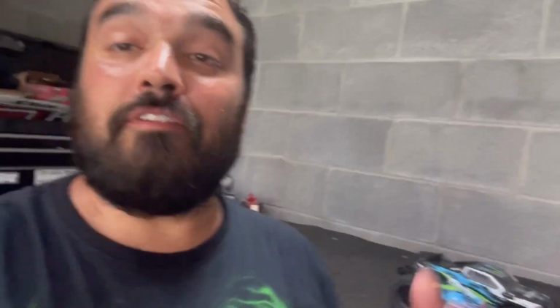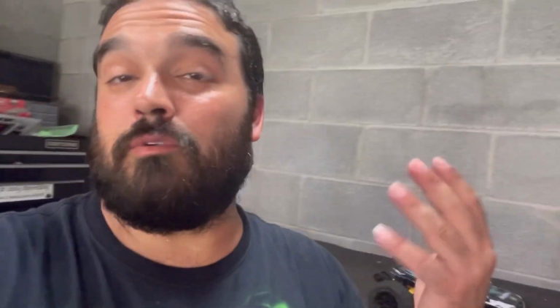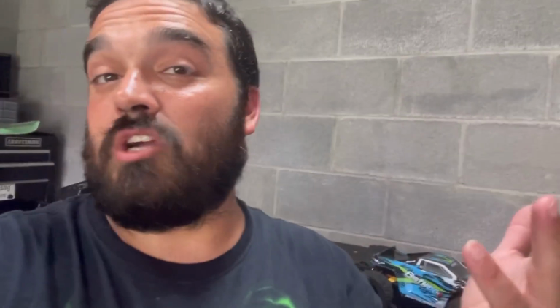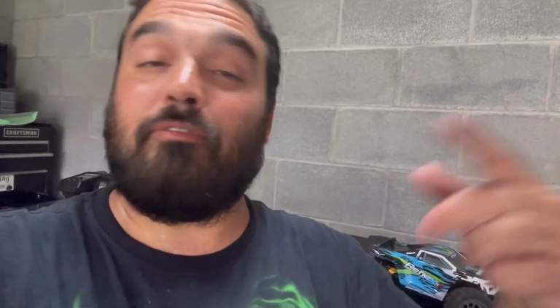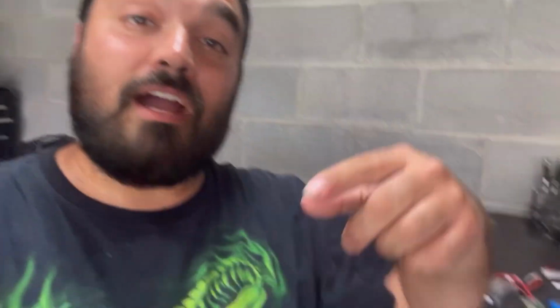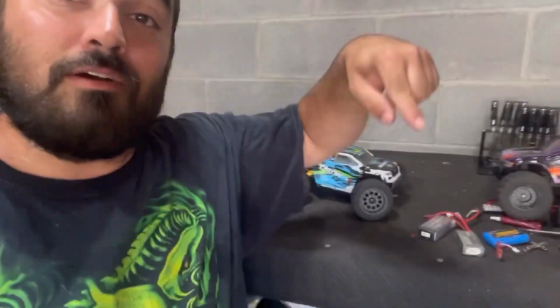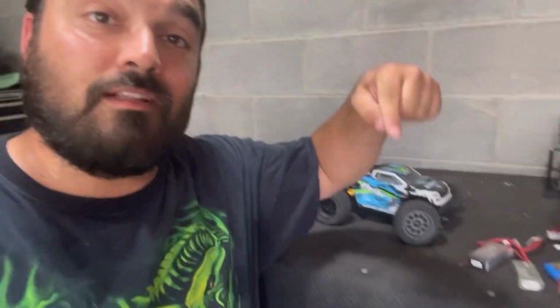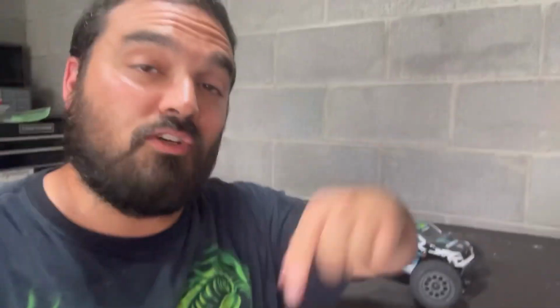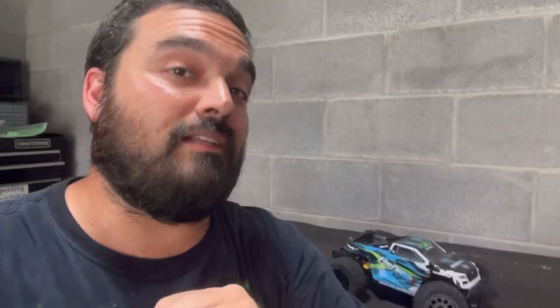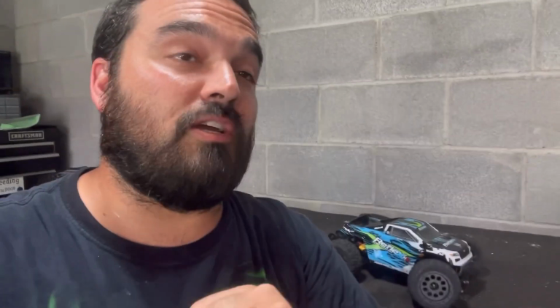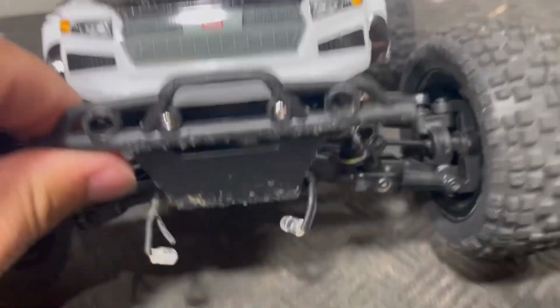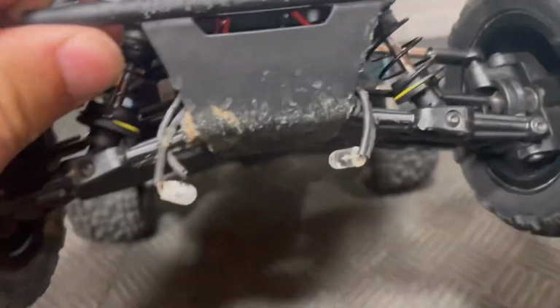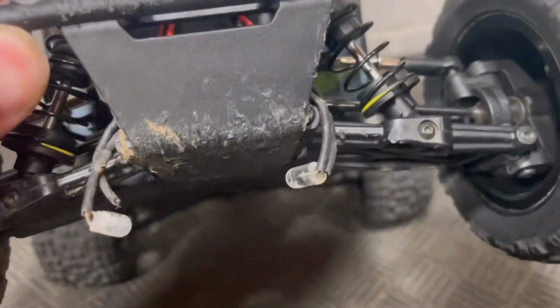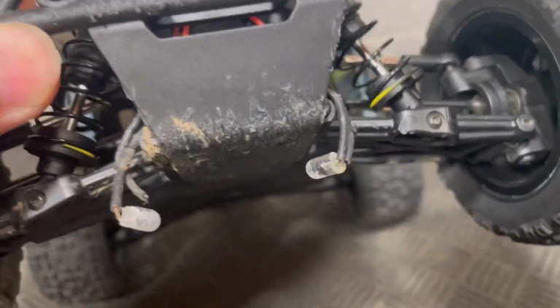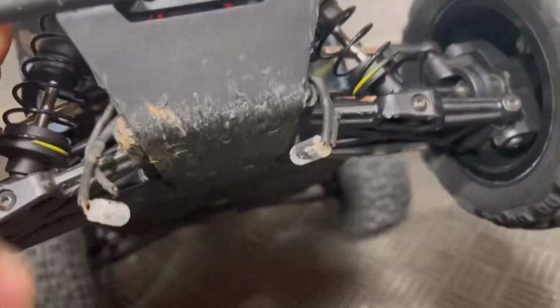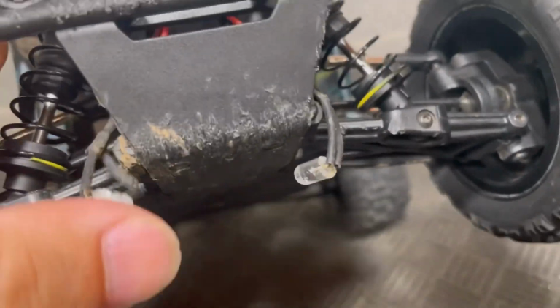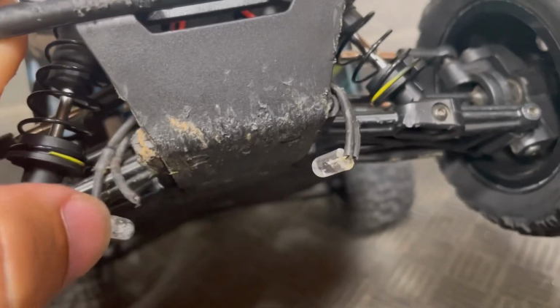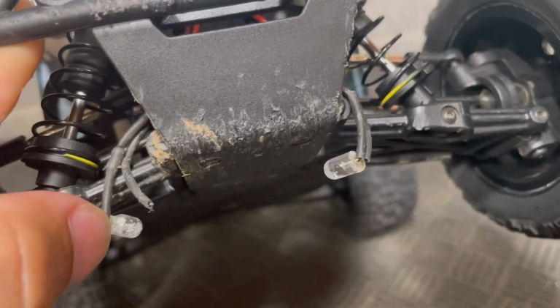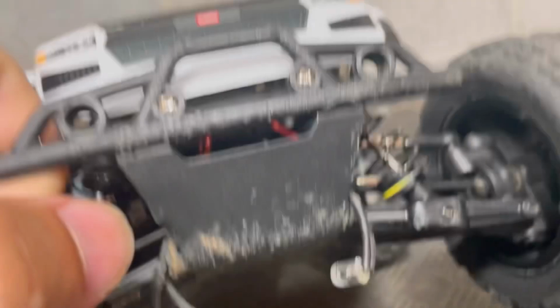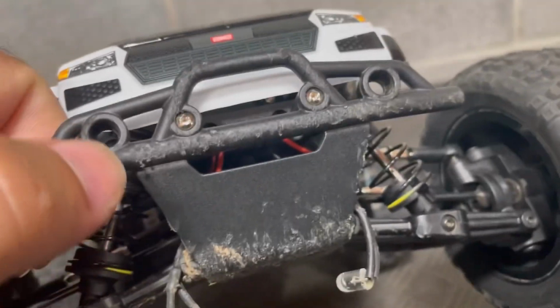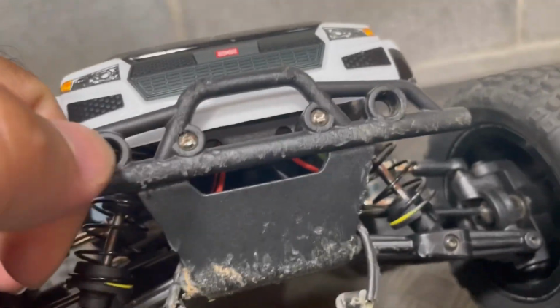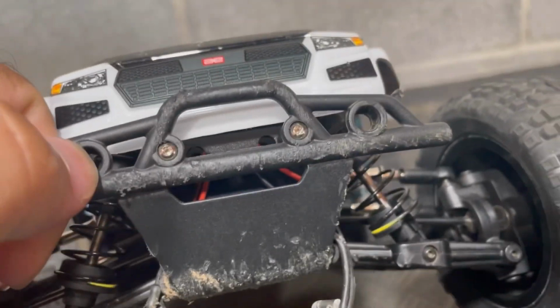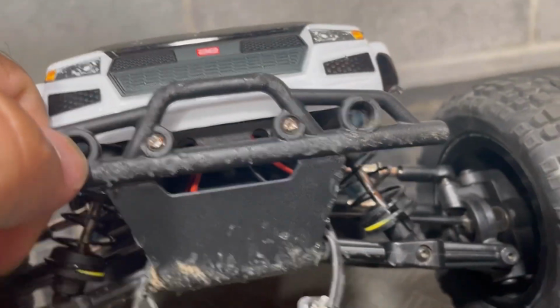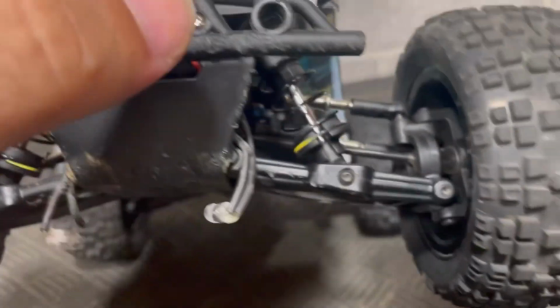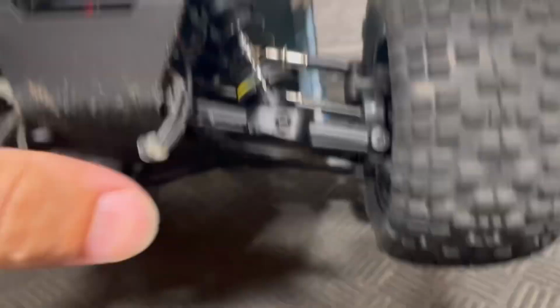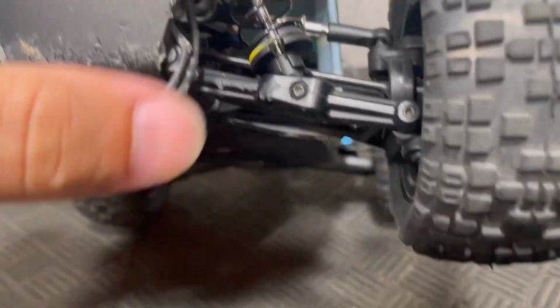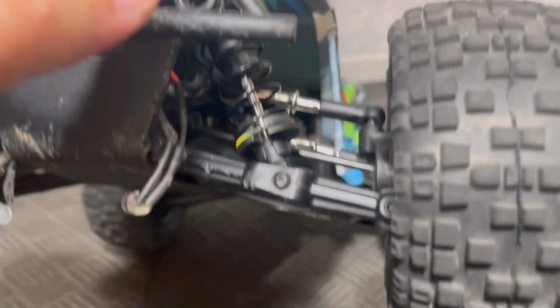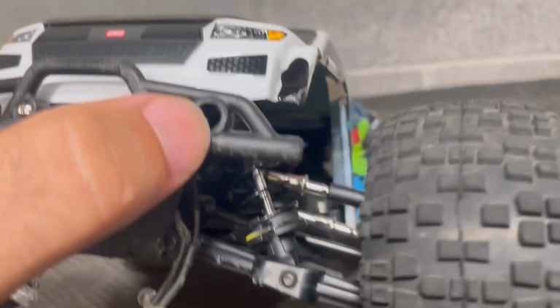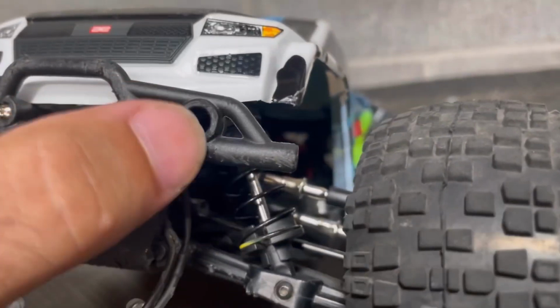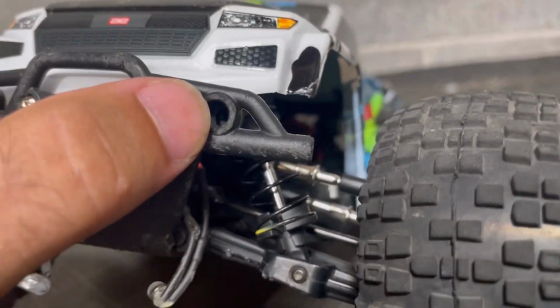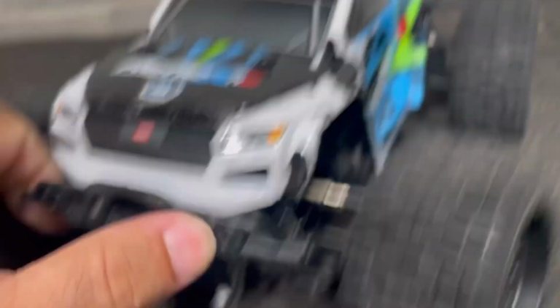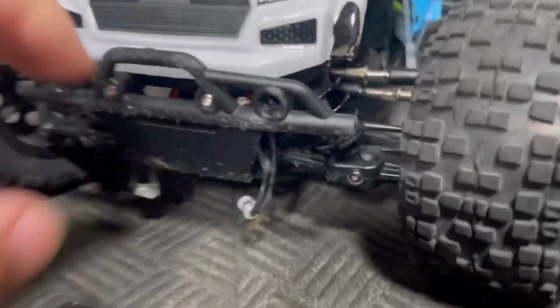If anyone wants to try them before I do, I'll put a link to them in the description. Typical headlights popping out and getting damaged because they're not glued in place. So if you want to keep those, just glue them before you drive it.